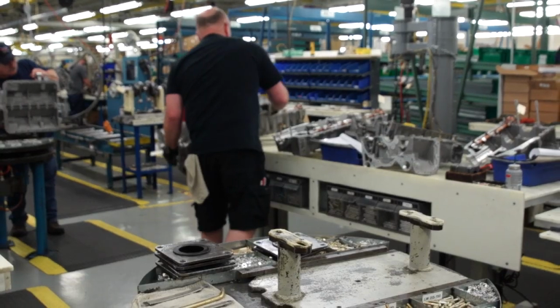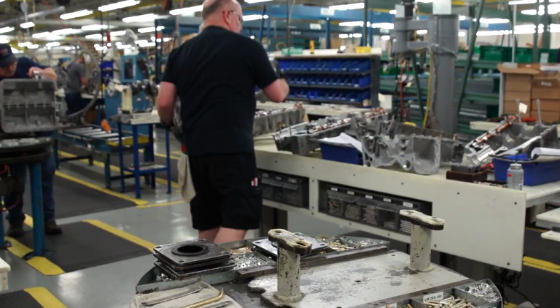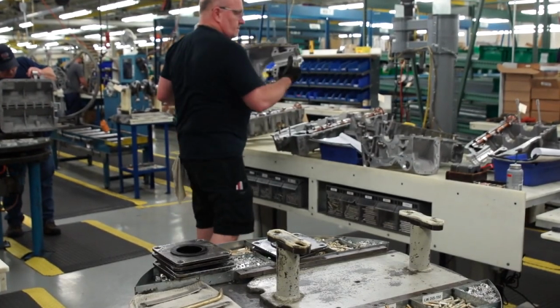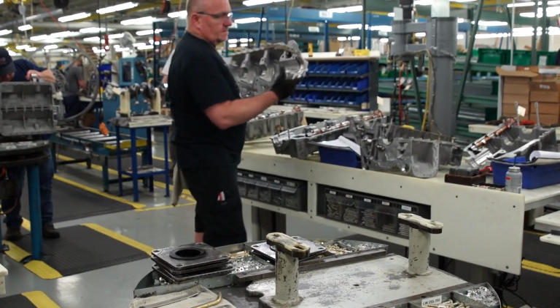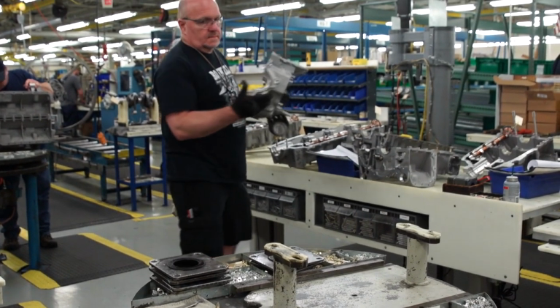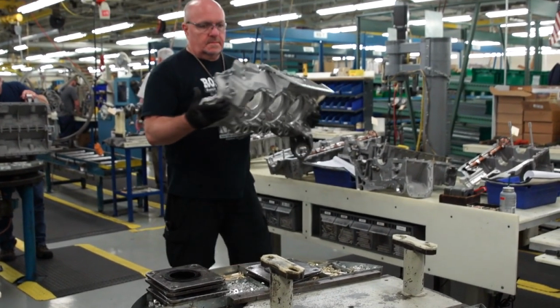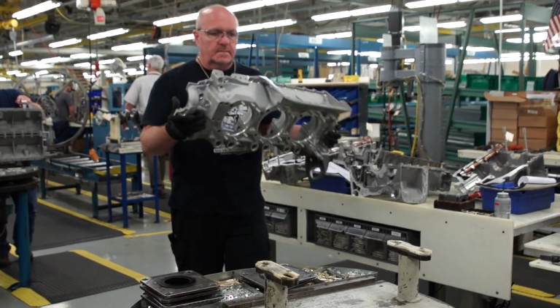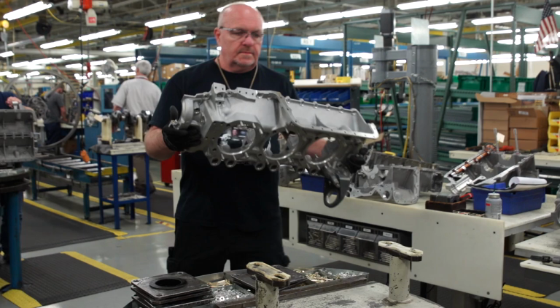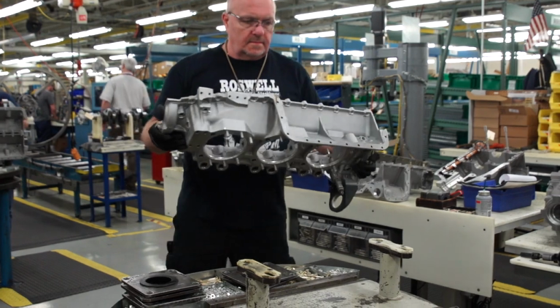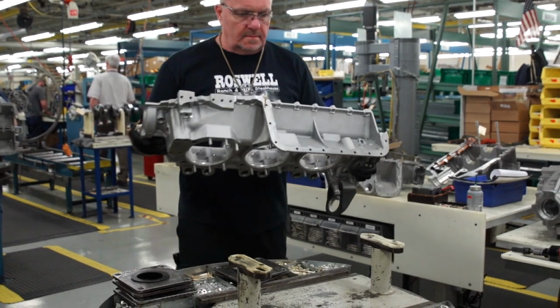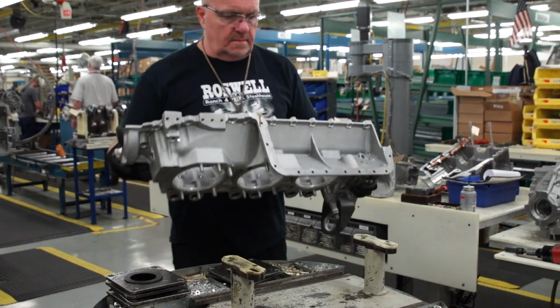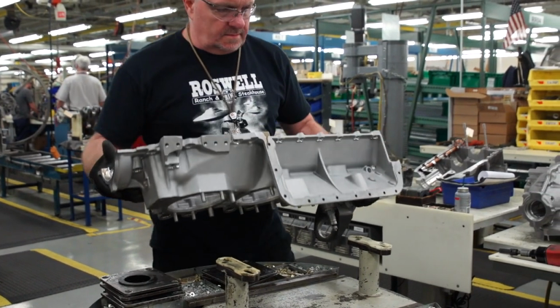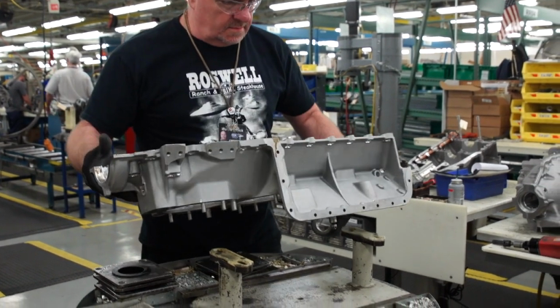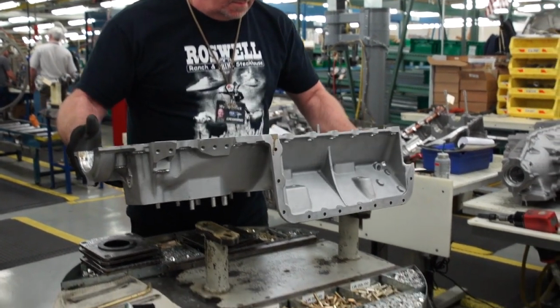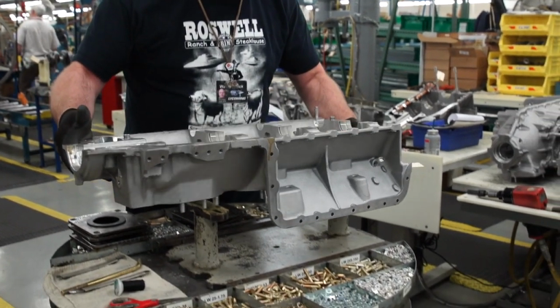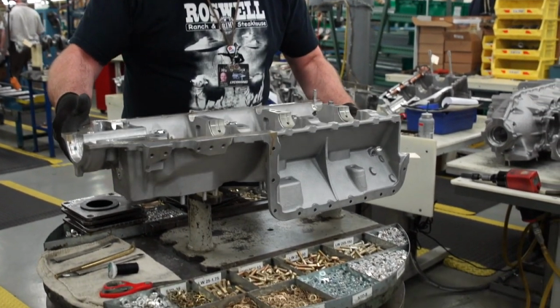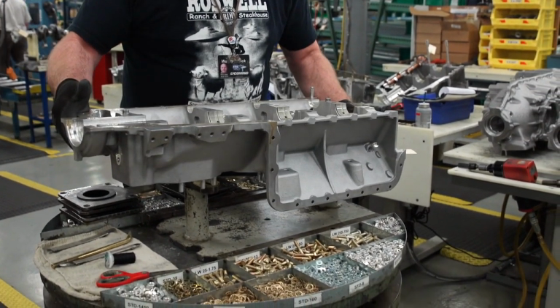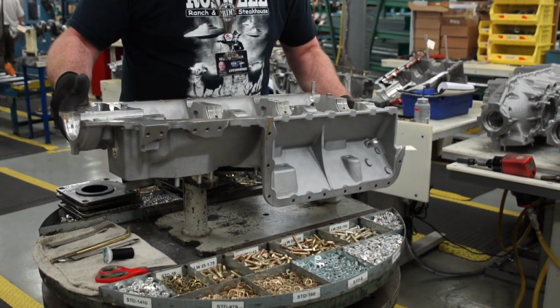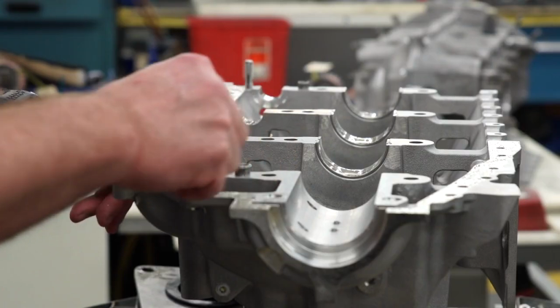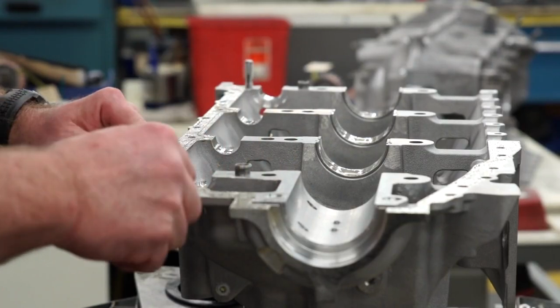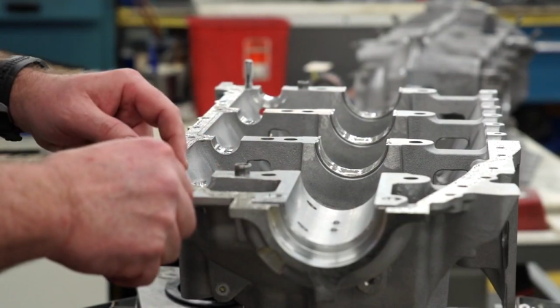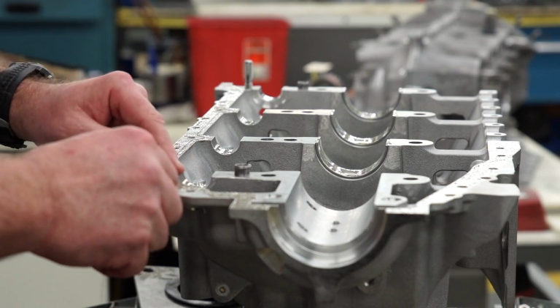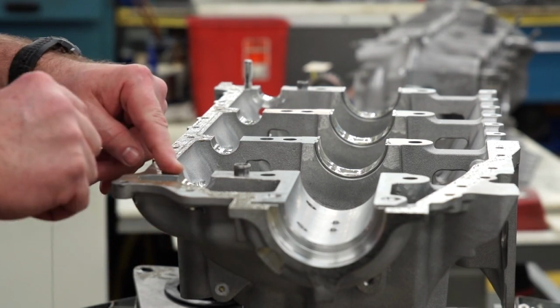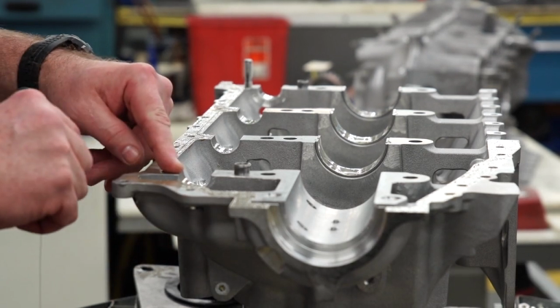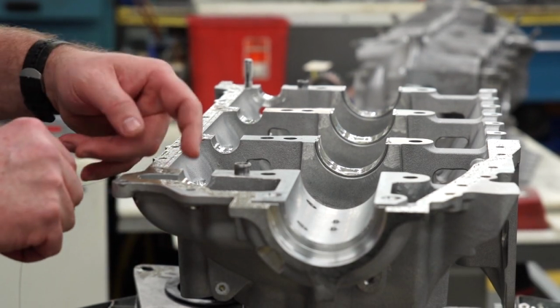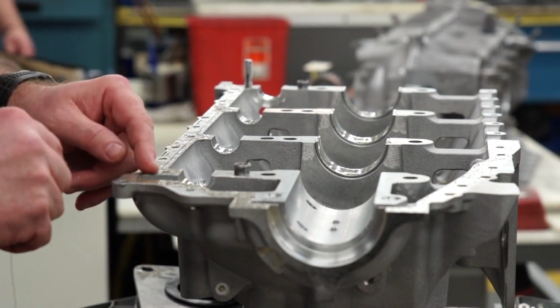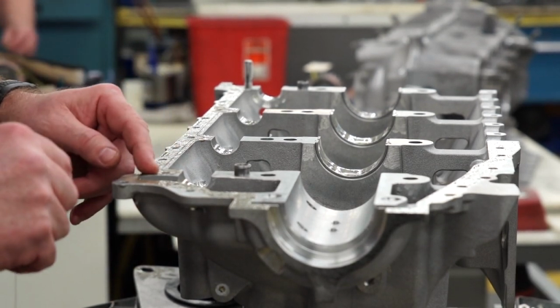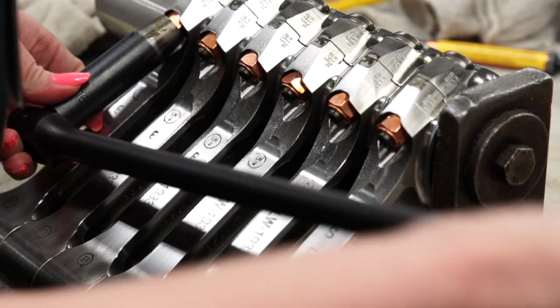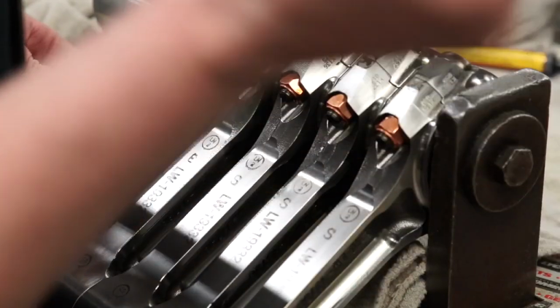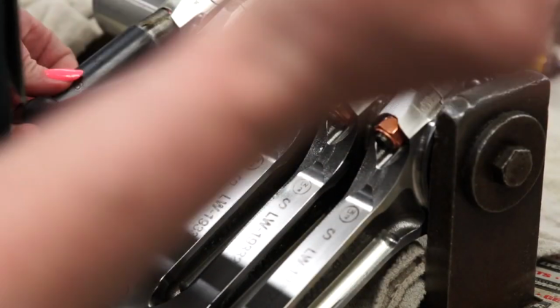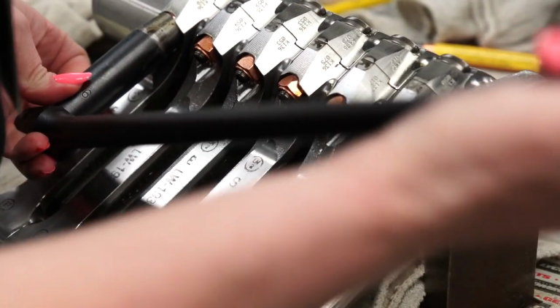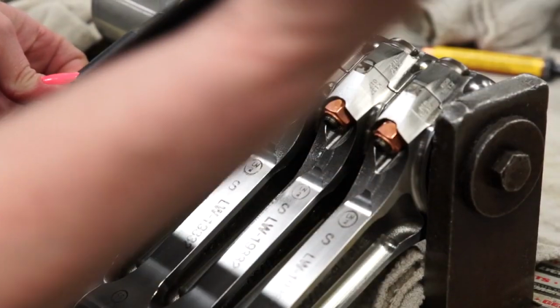Engine components are pulled from the layup cart to be washed, with some going through a heated pressure washer. A Lycoming employee reviews the required parts for the engine and compares it to what has been placed on the cart.